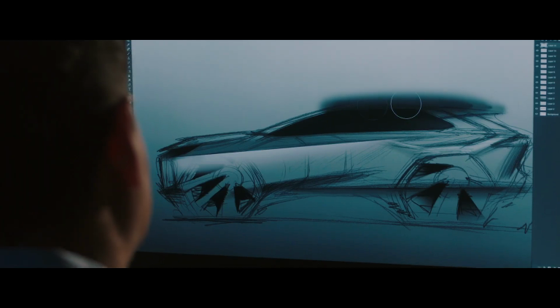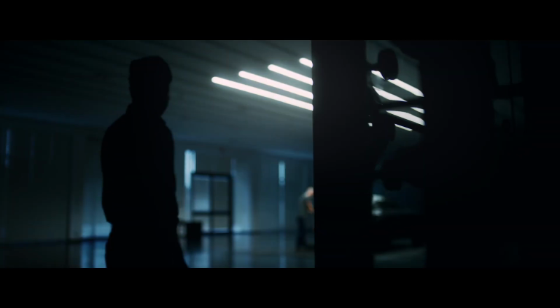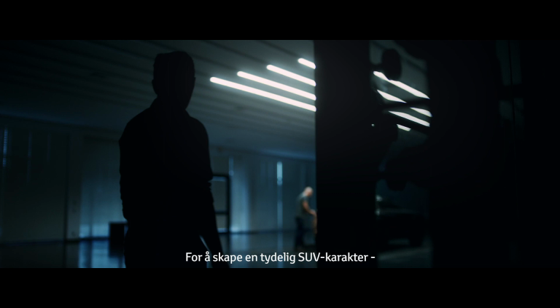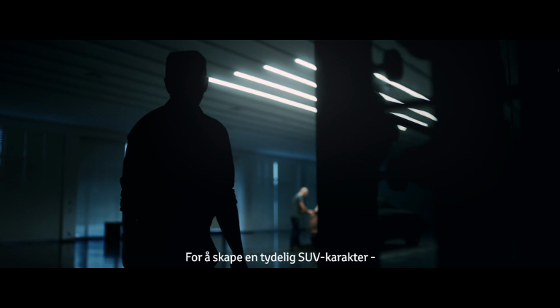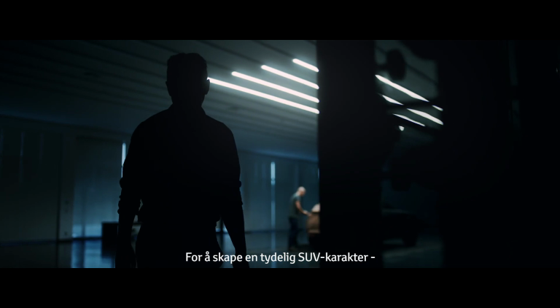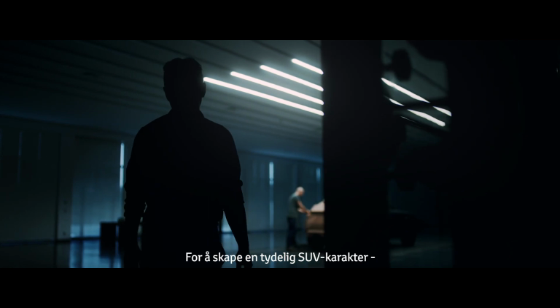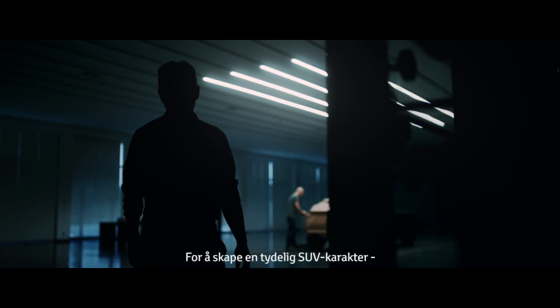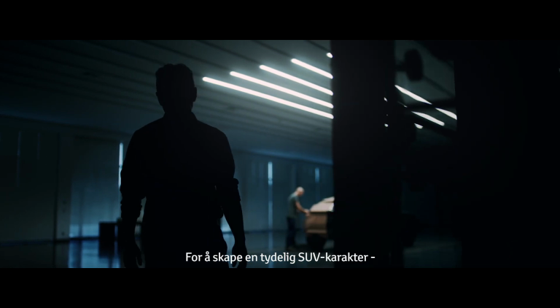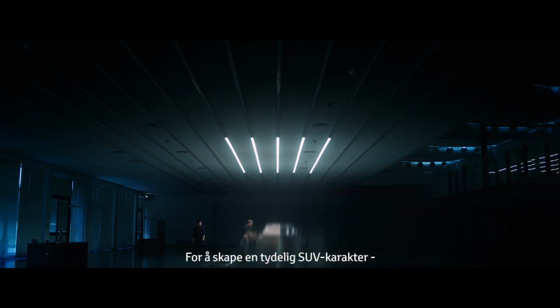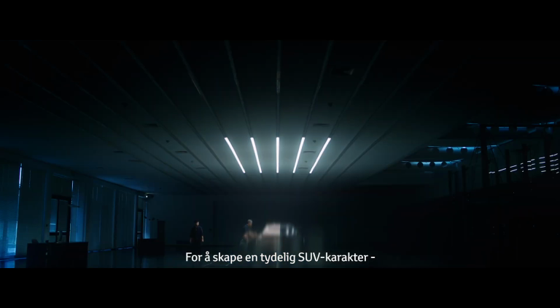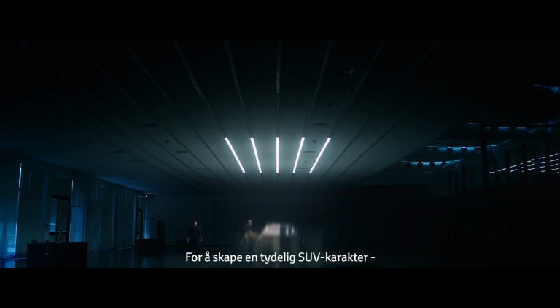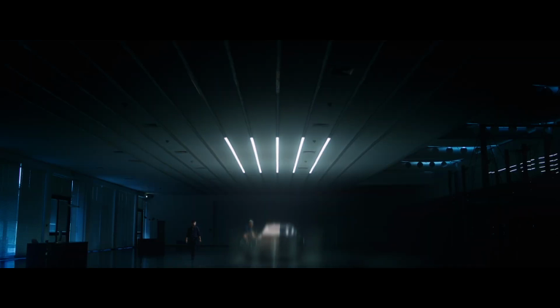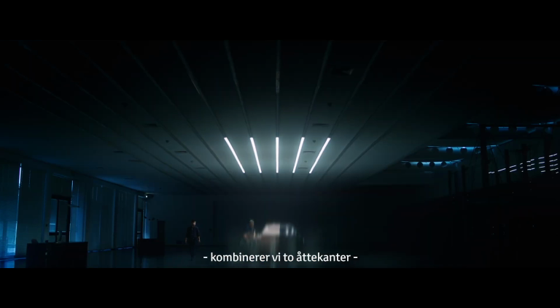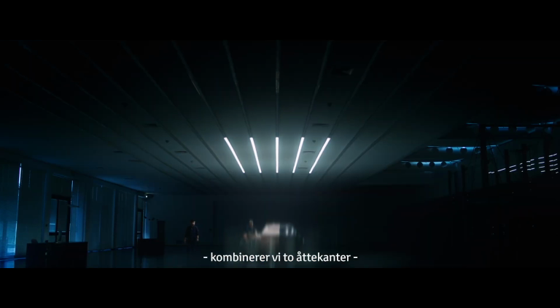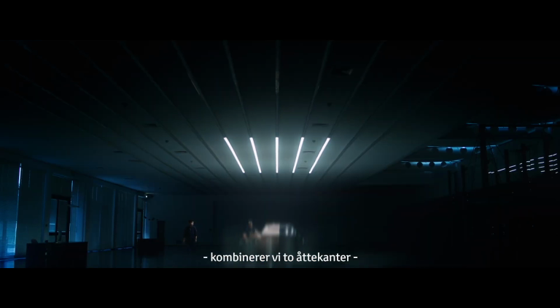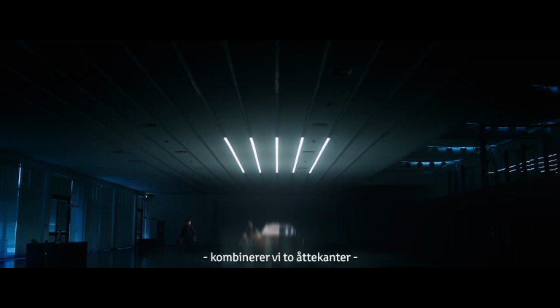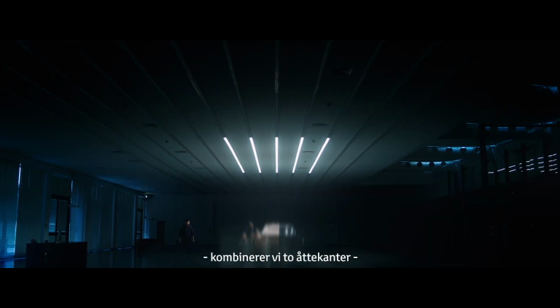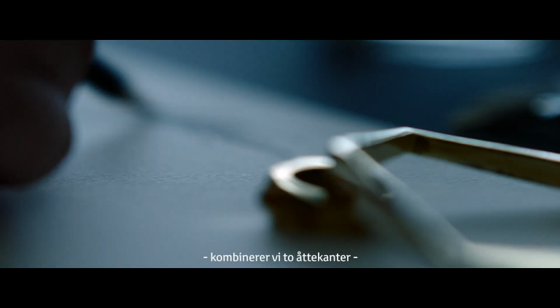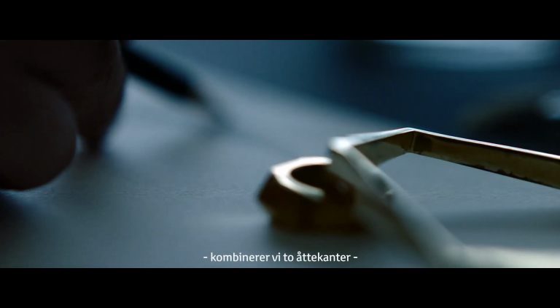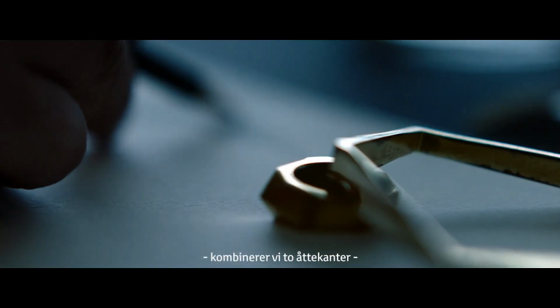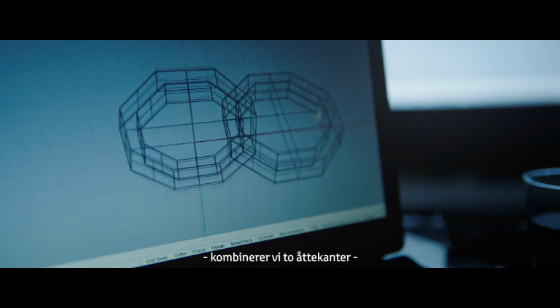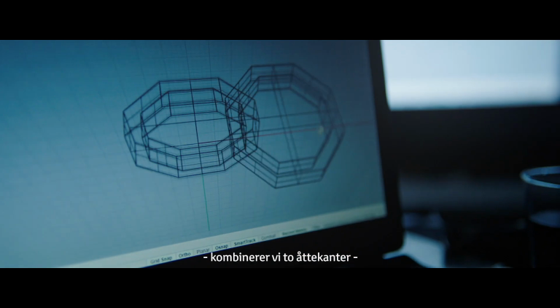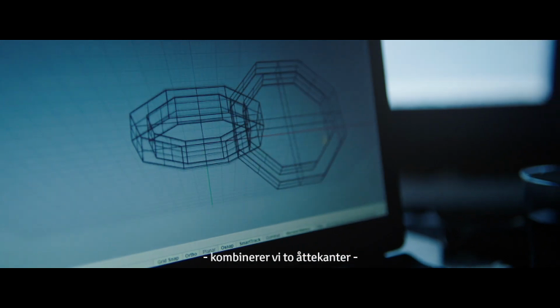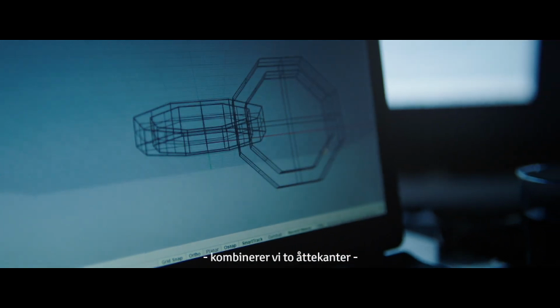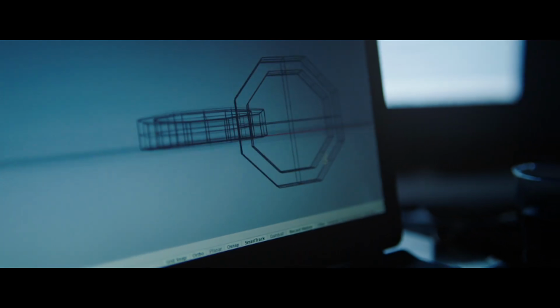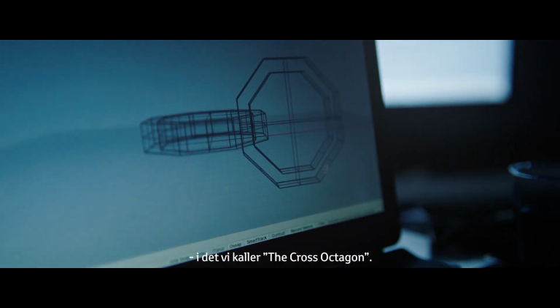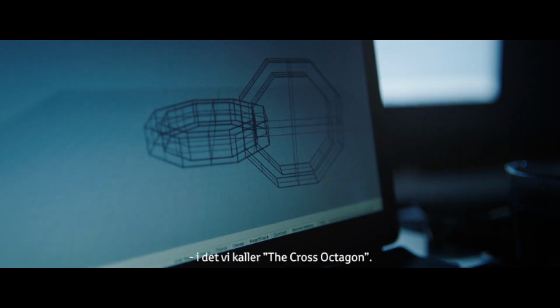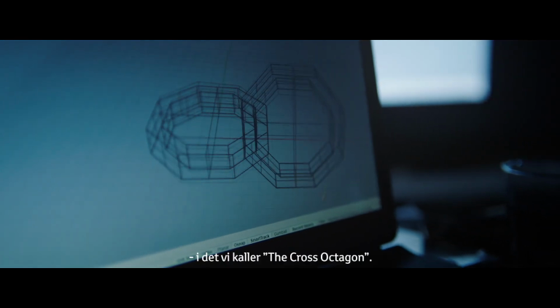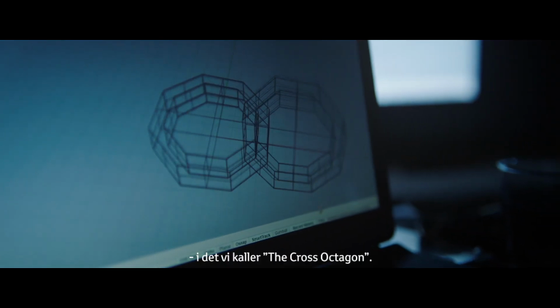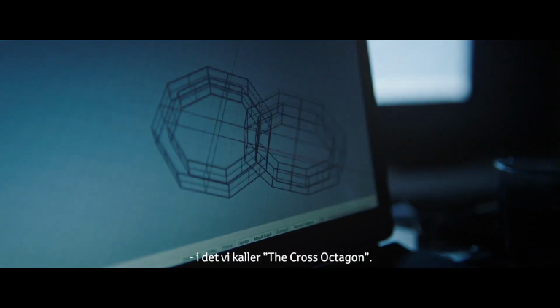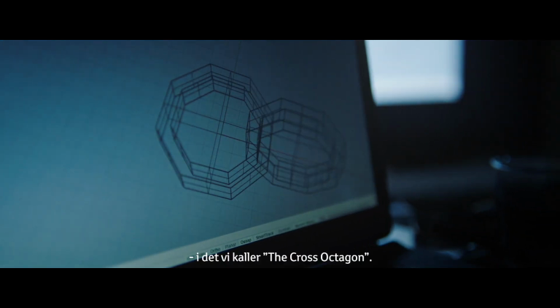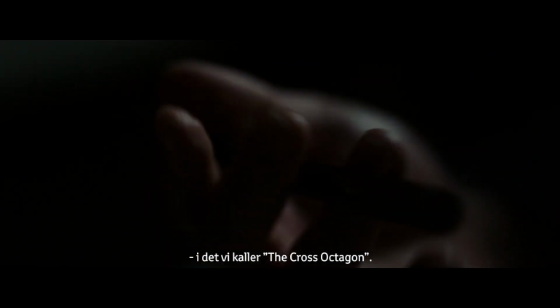To achieve strong SUV character, we are combining two octagon shapes, which we call the cross octagon.